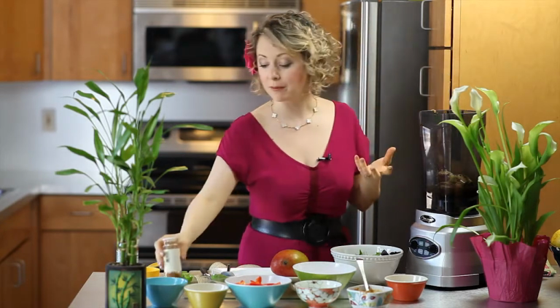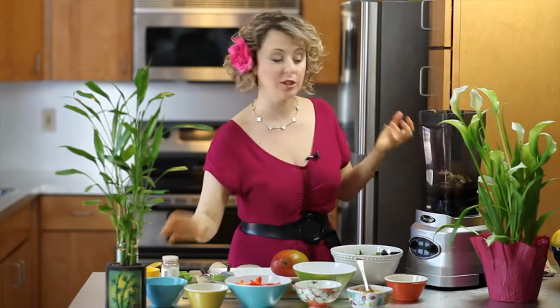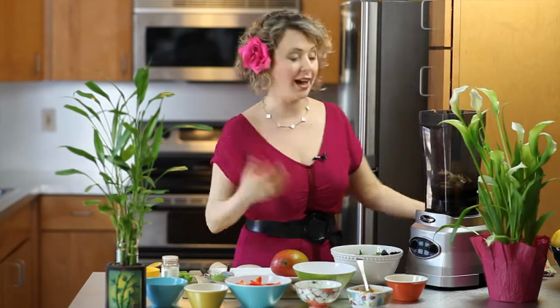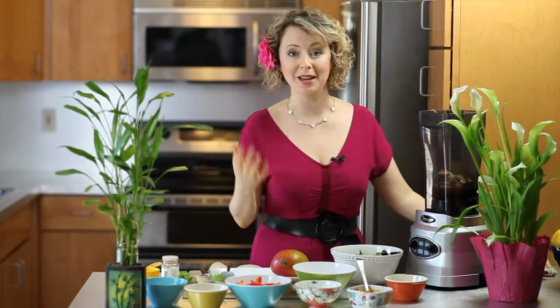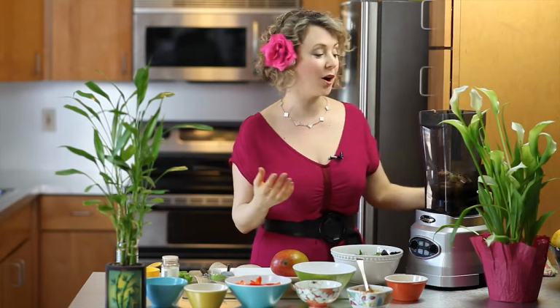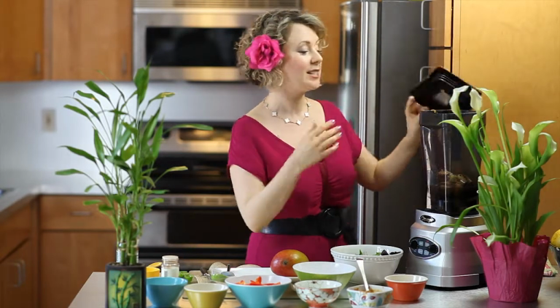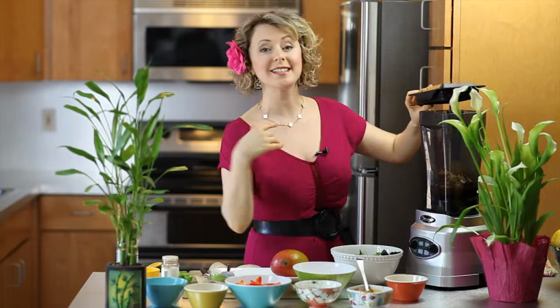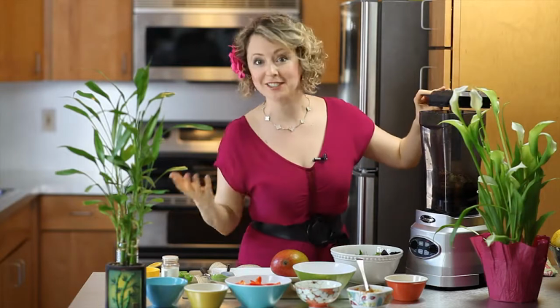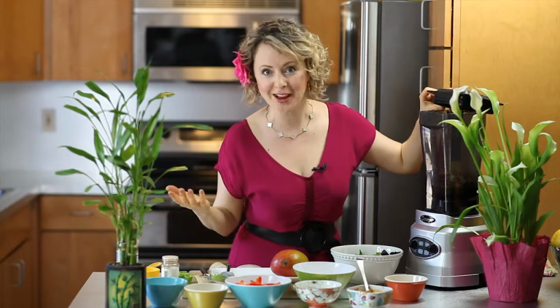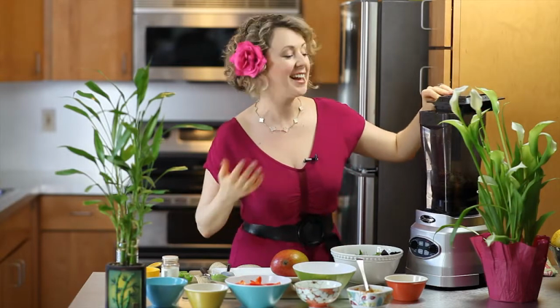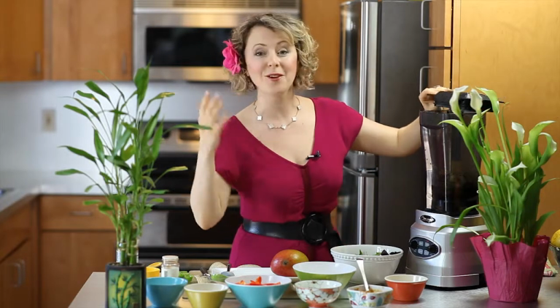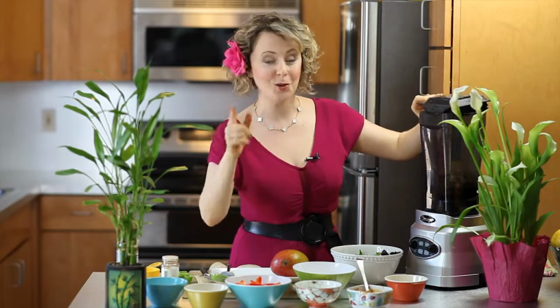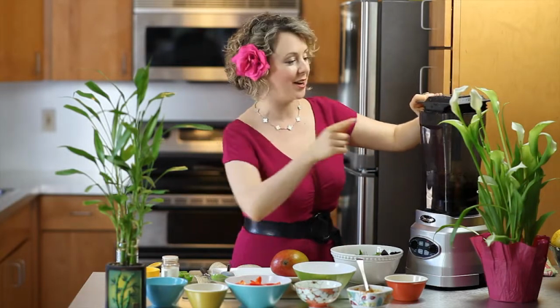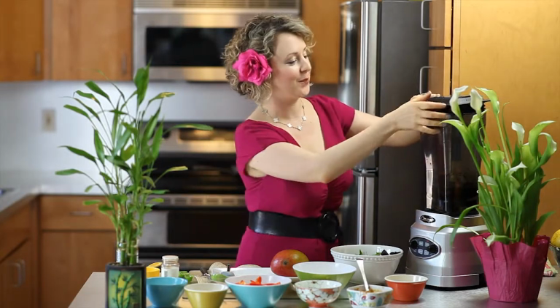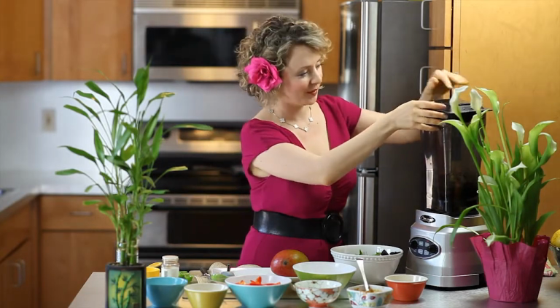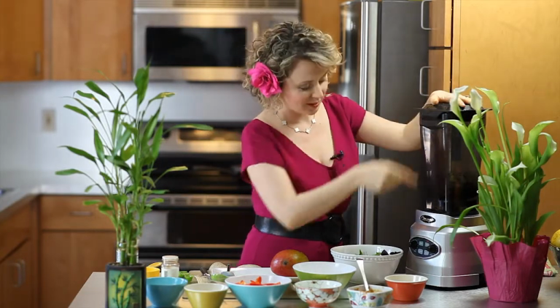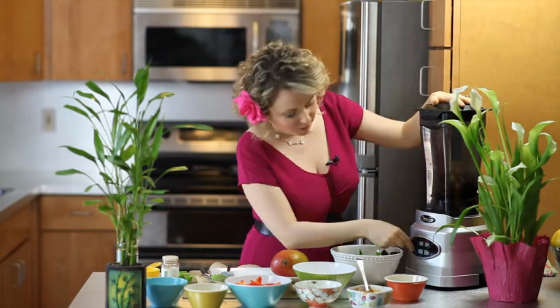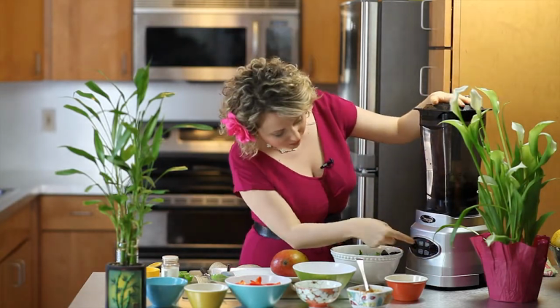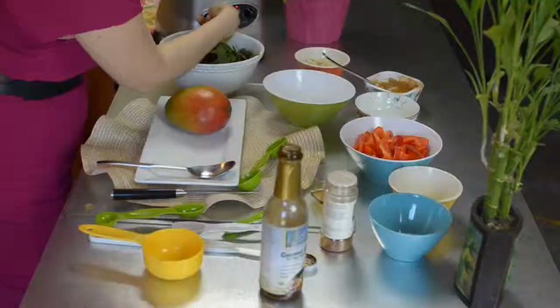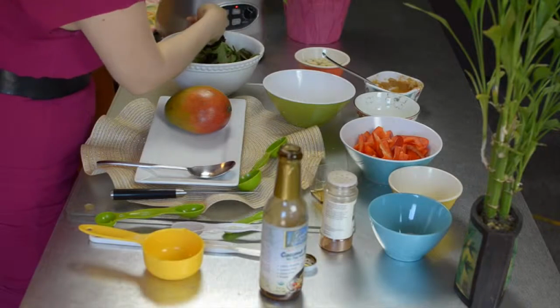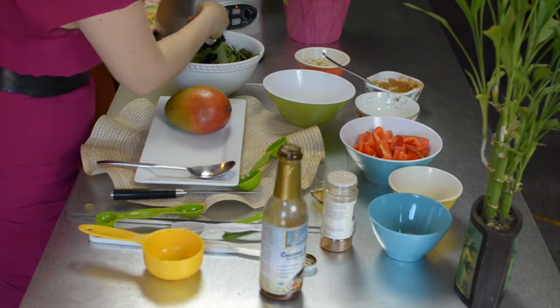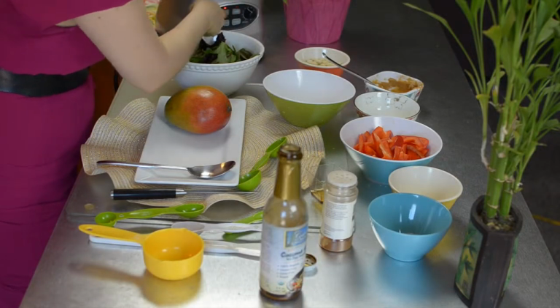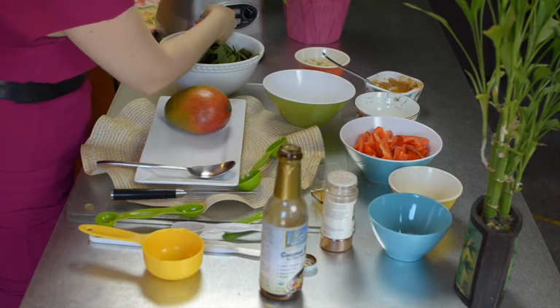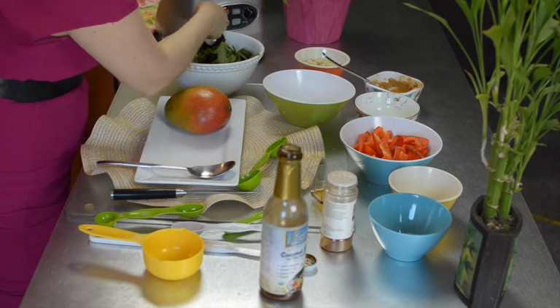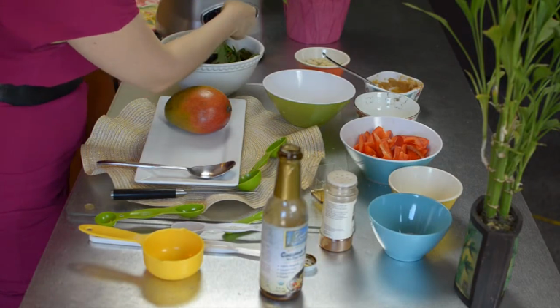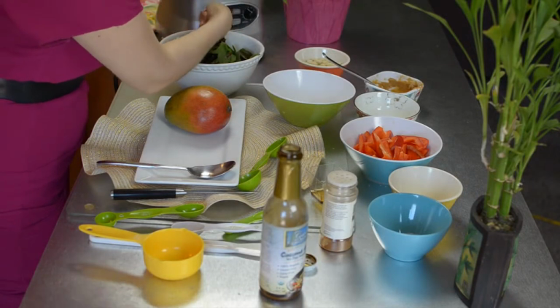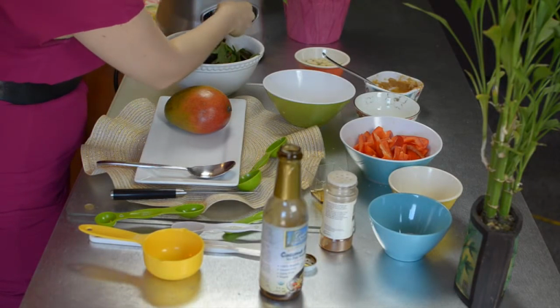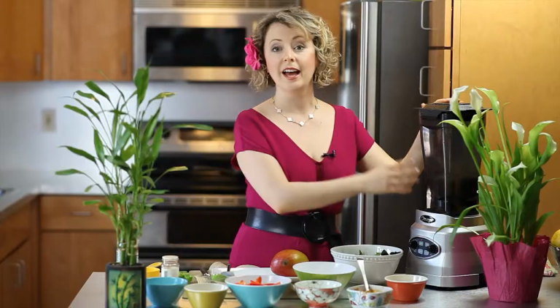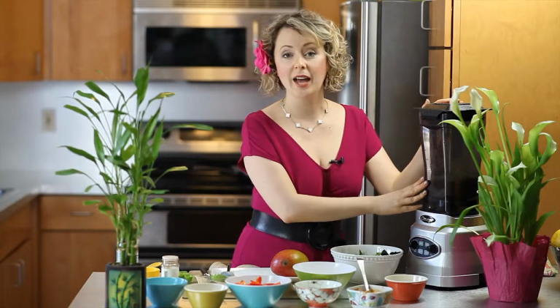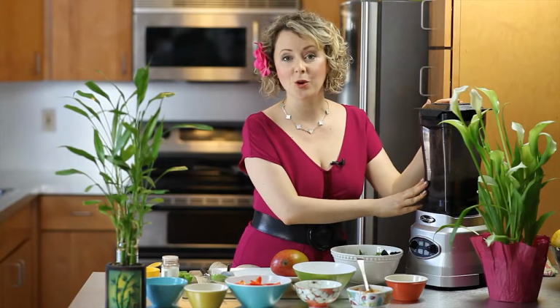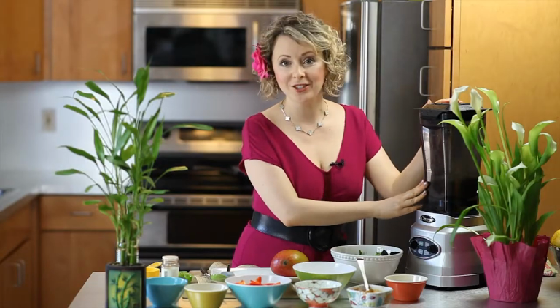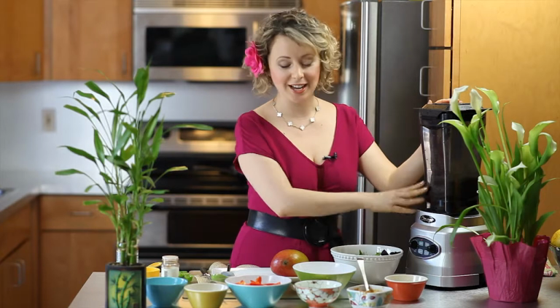Make it your own — spice it up, accessorize it any way you like. Press it on for about 30 seconds. Now that we have our peanut dressing done, I'm going to show you how to cut a mango the quick and easy way.